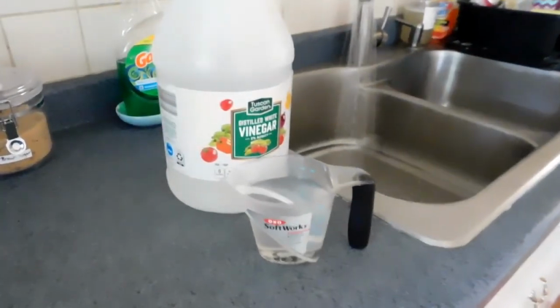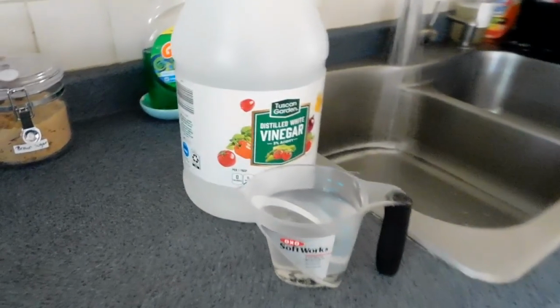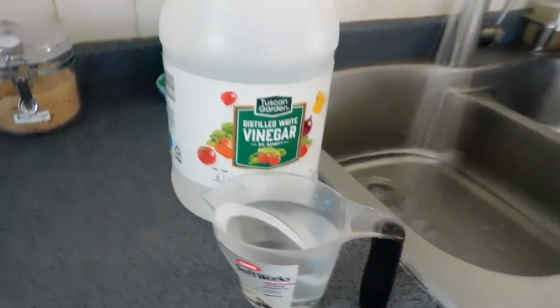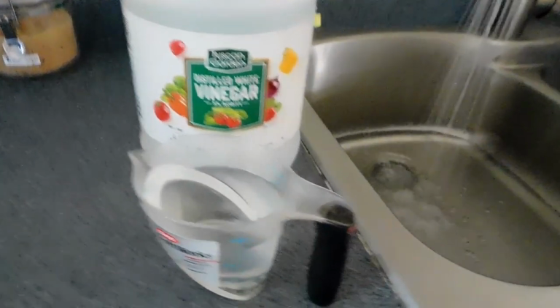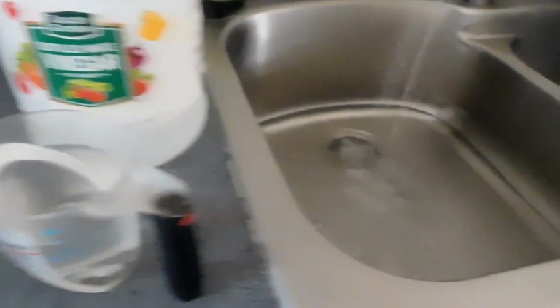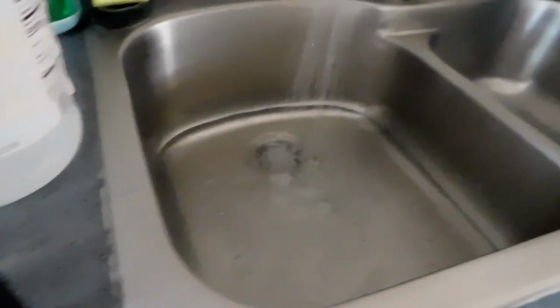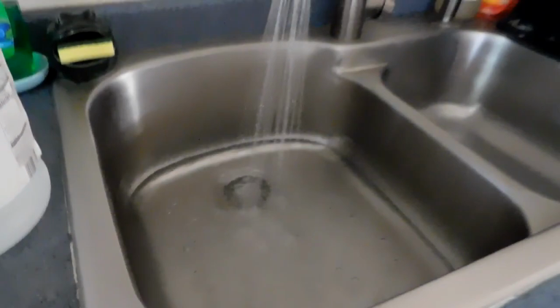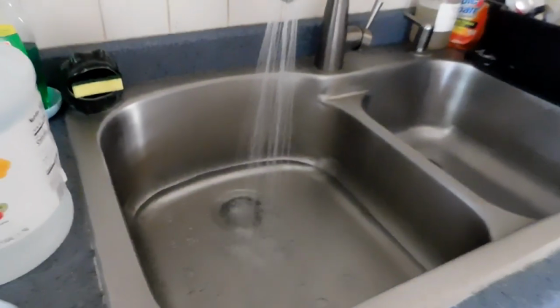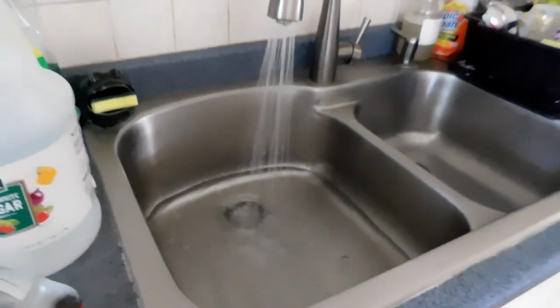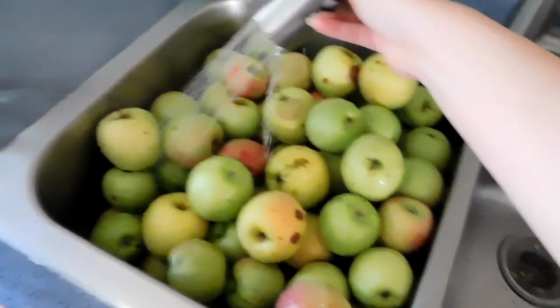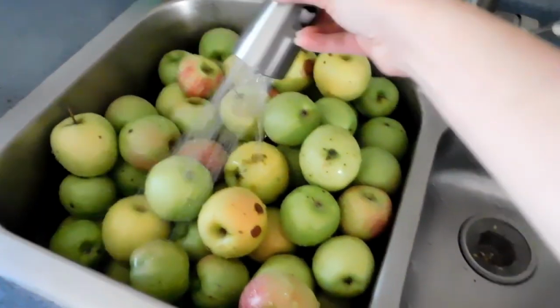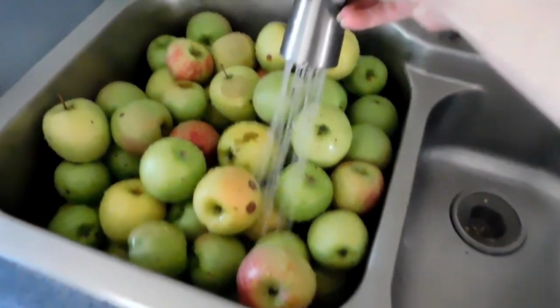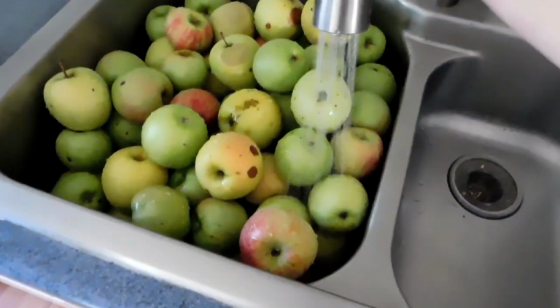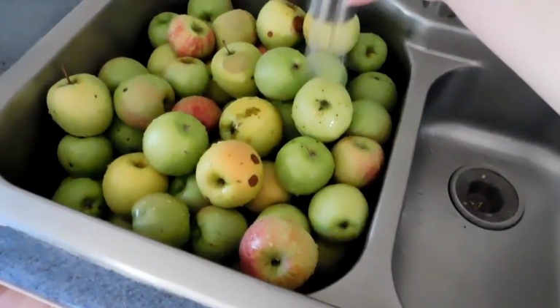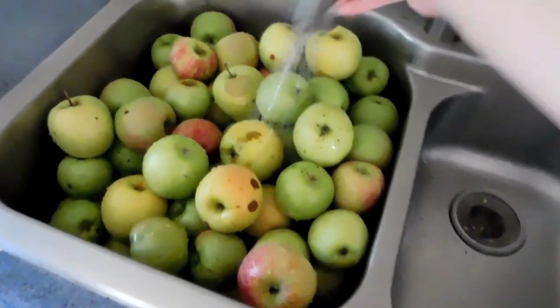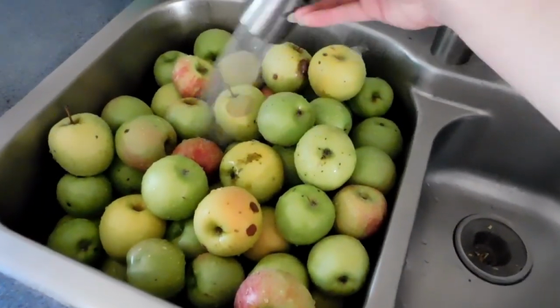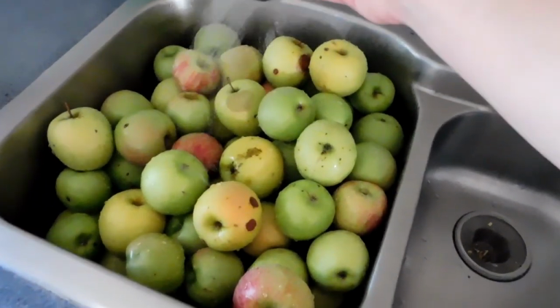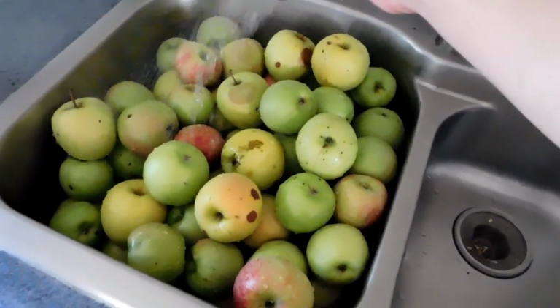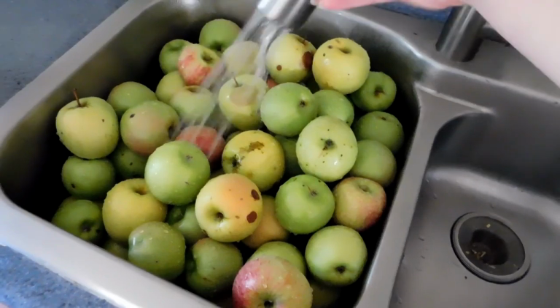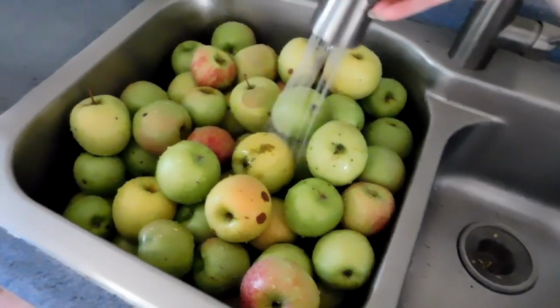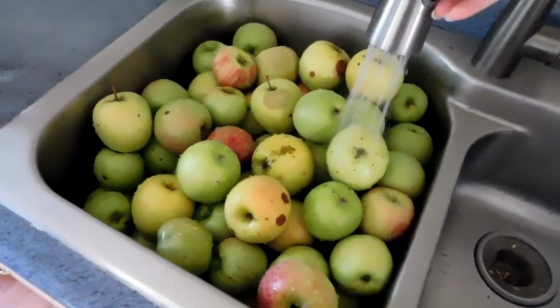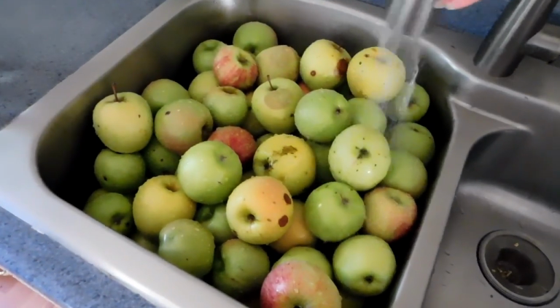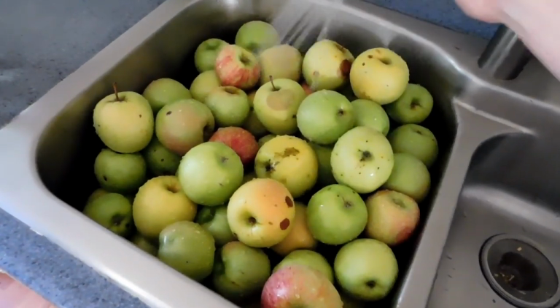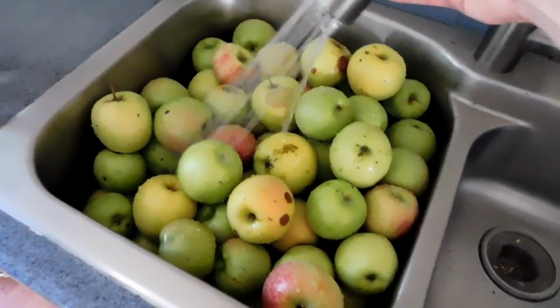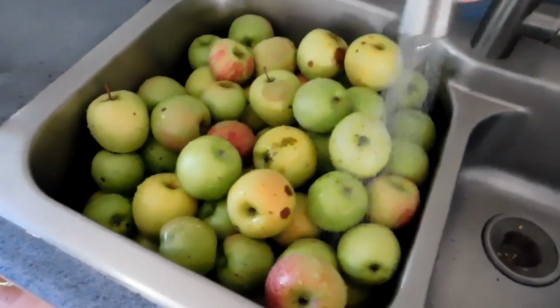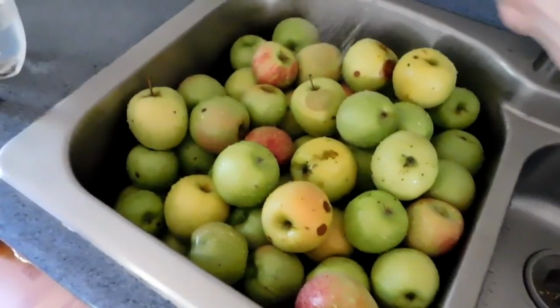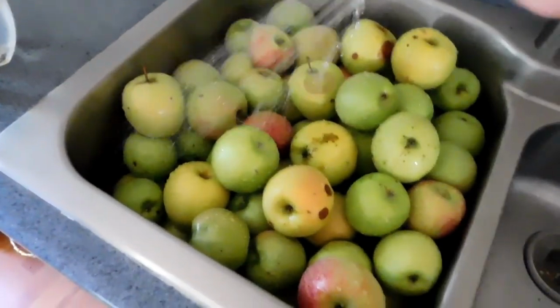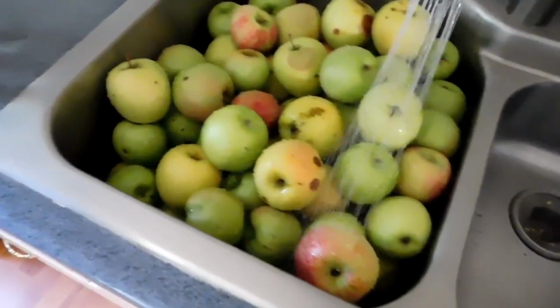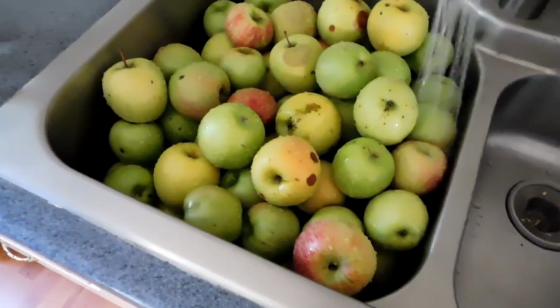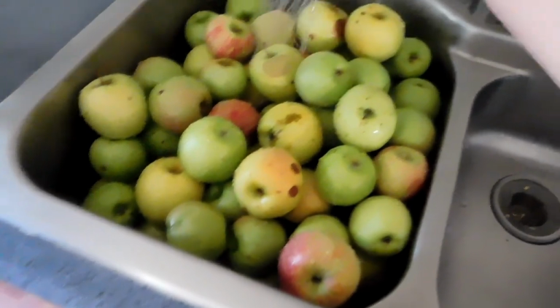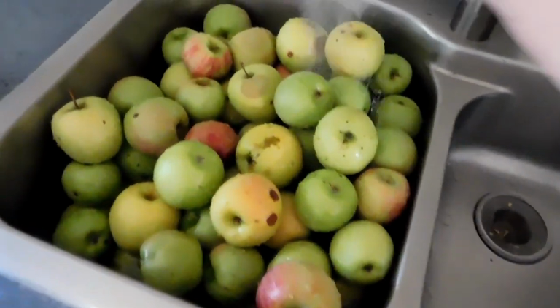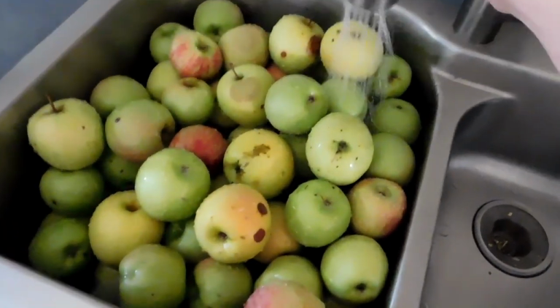First step is to wash your apples. I'm gonna soak them in my sink because I clearly have so many. I'm gonna fill my sink with warm to cool water and add two to three cups of white distilled vinegar. This is going to naturally disinfect them and remove any pesticide chemicals.